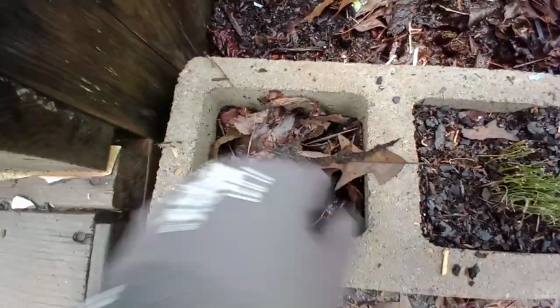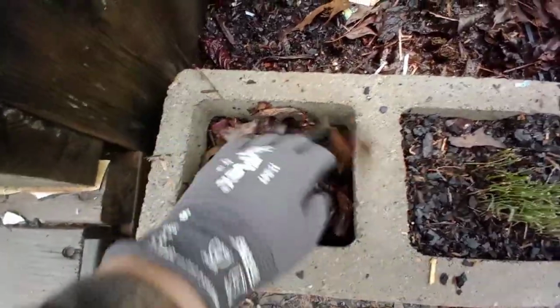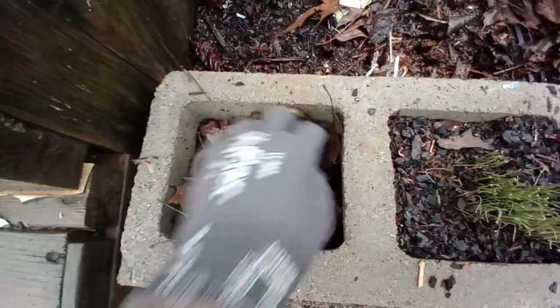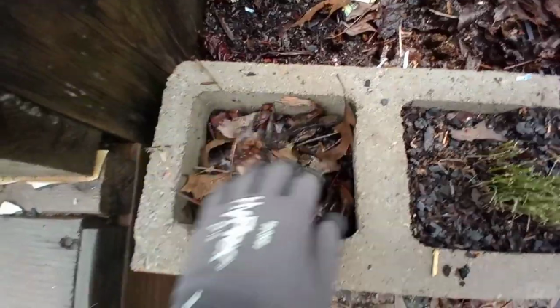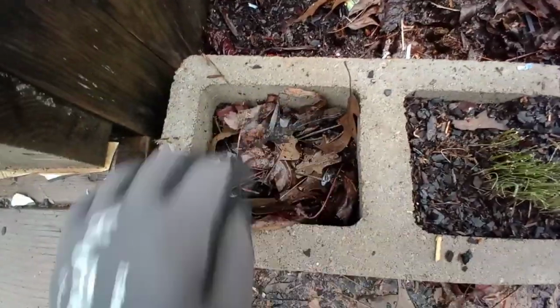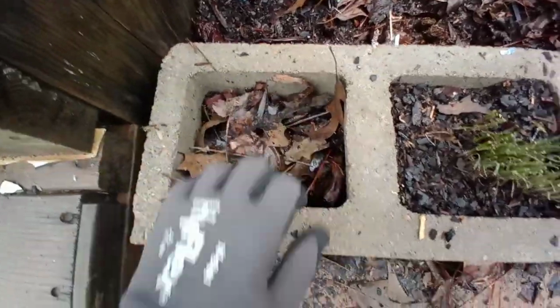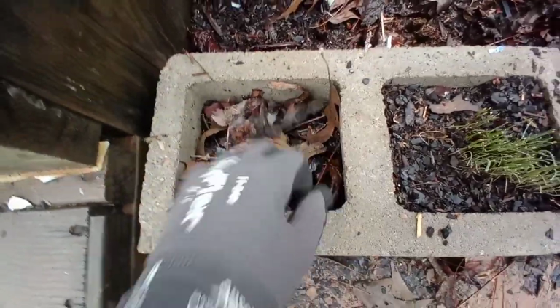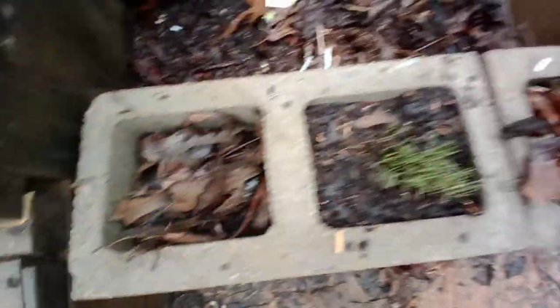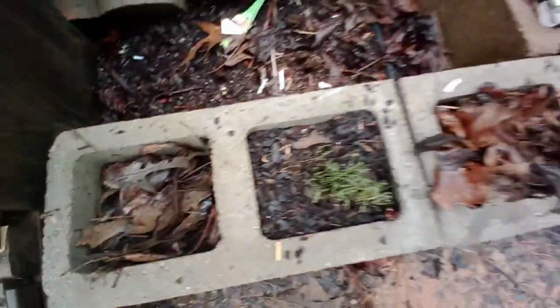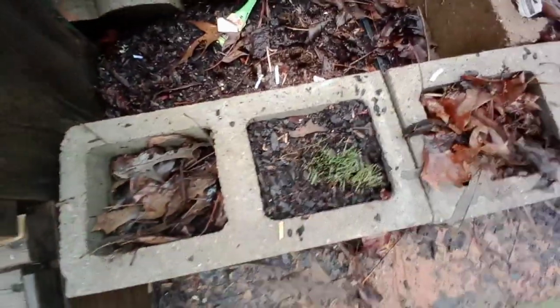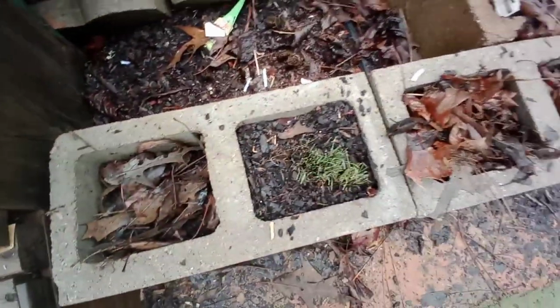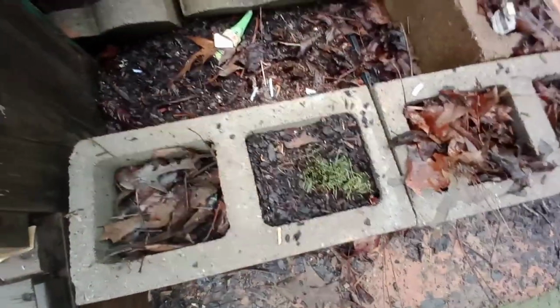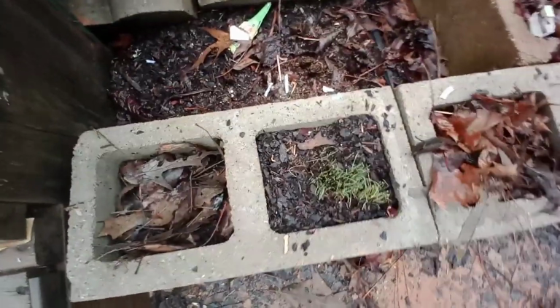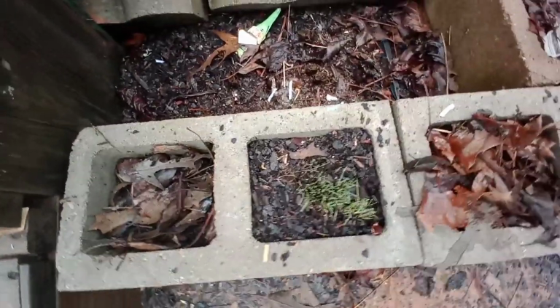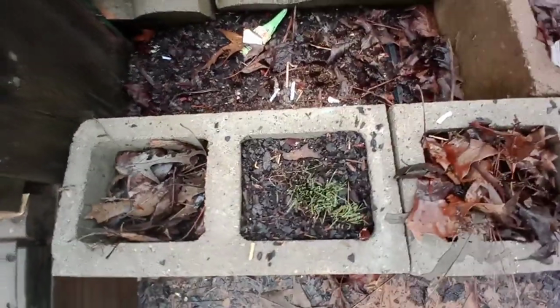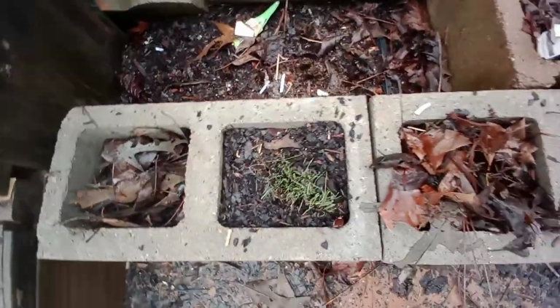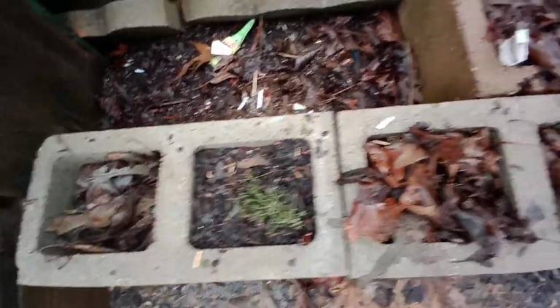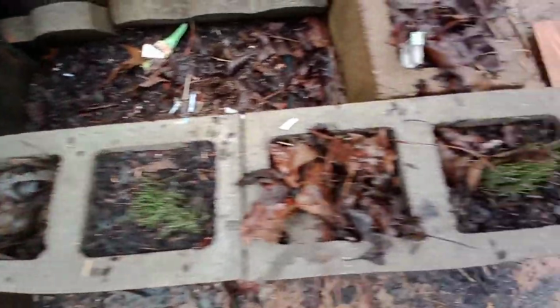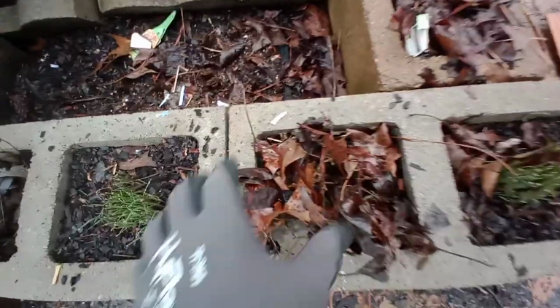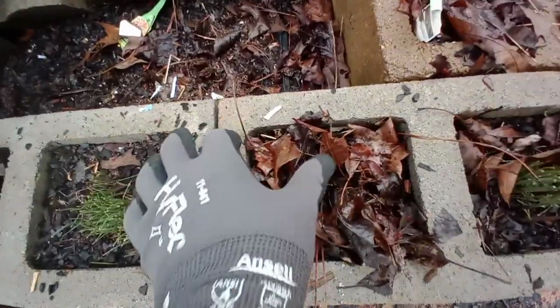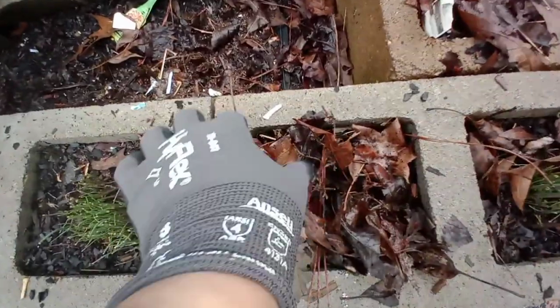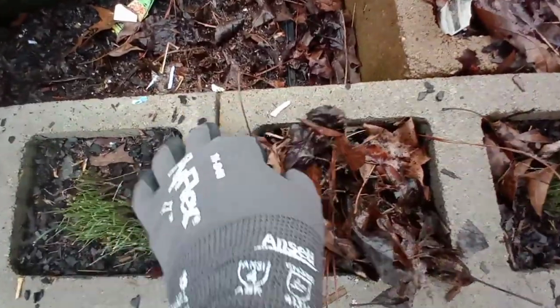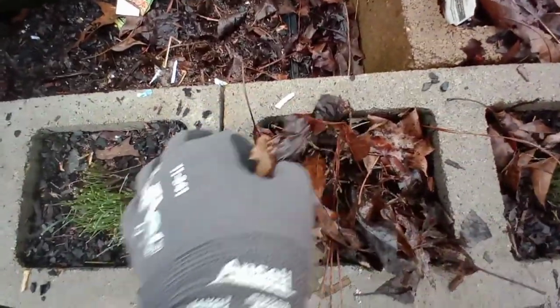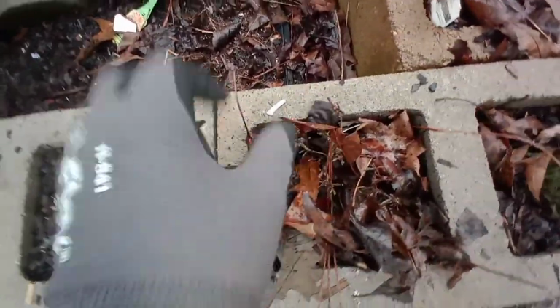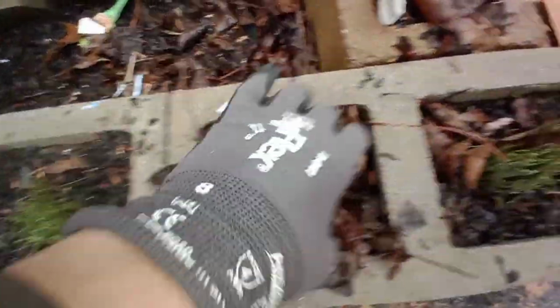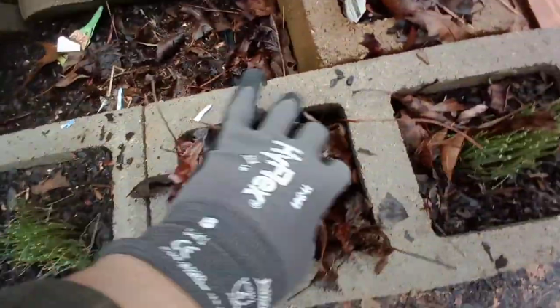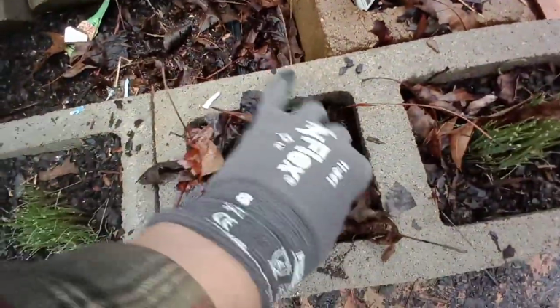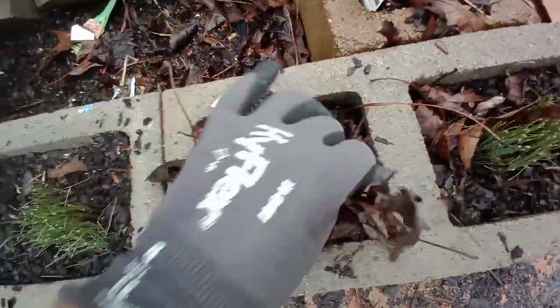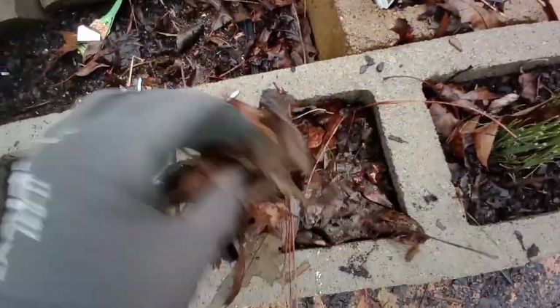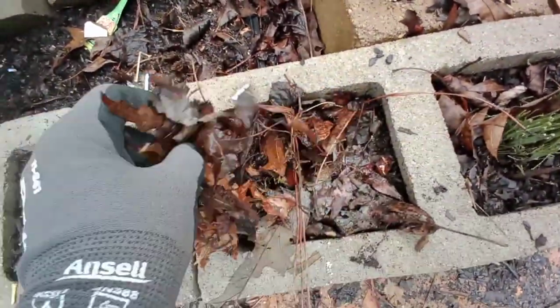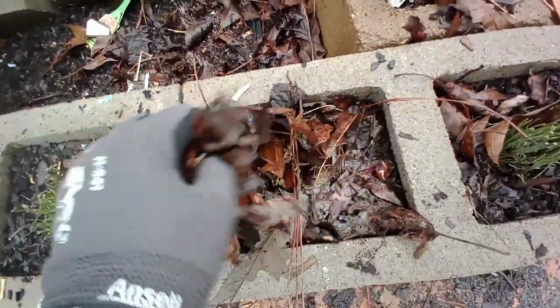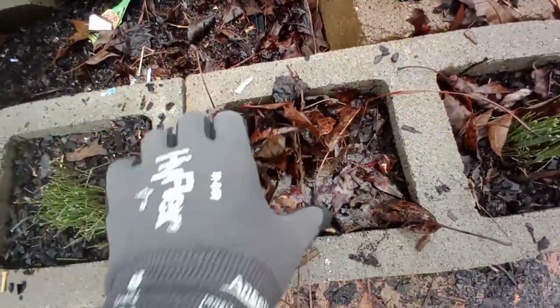I'm going to leave that covered and get some more. These chives are definitely, definitely thriving. This is the rosemary — I didn't cut it all the way down to the ground...